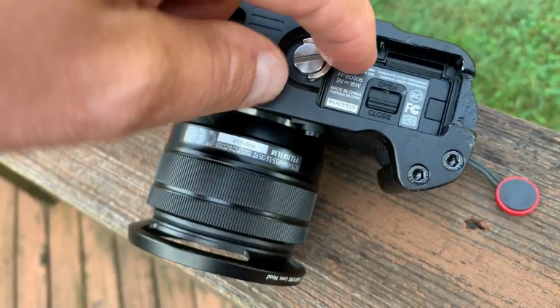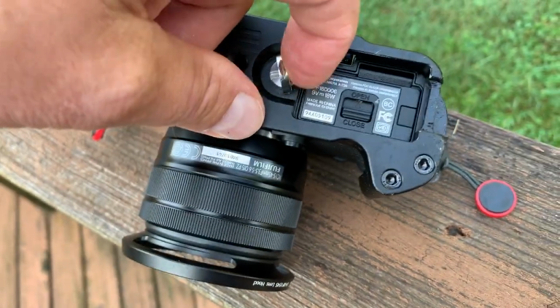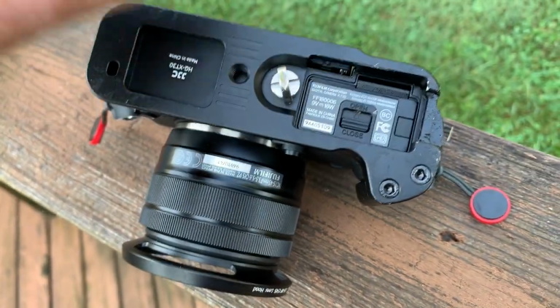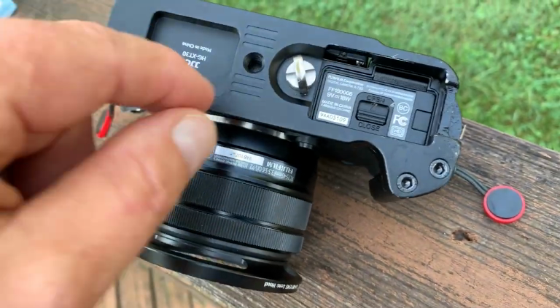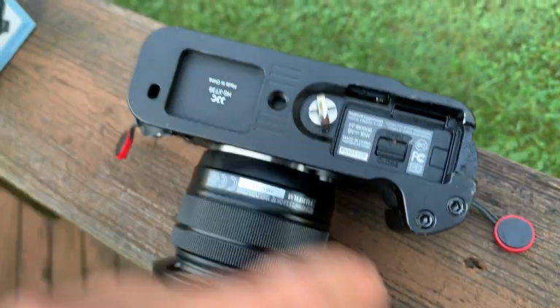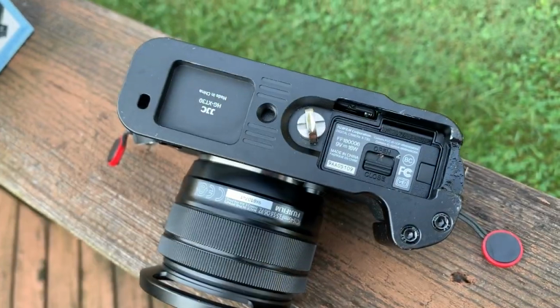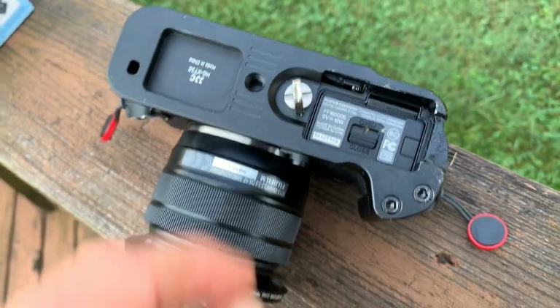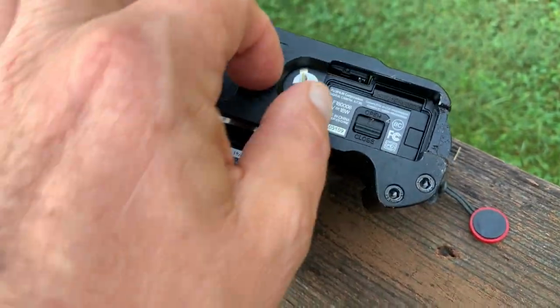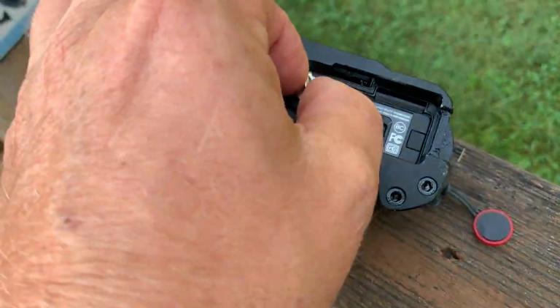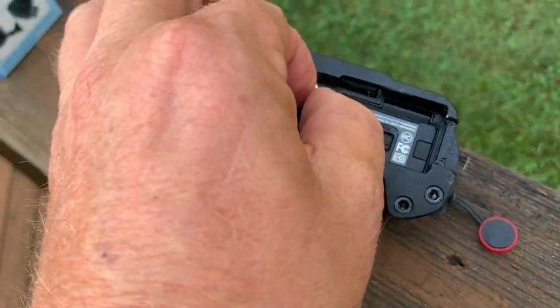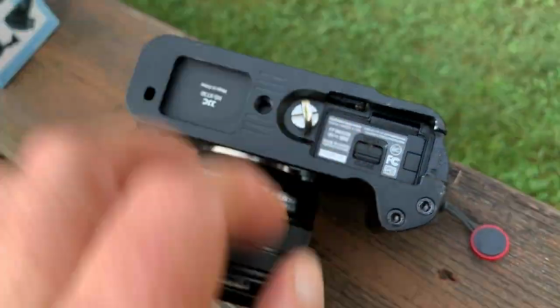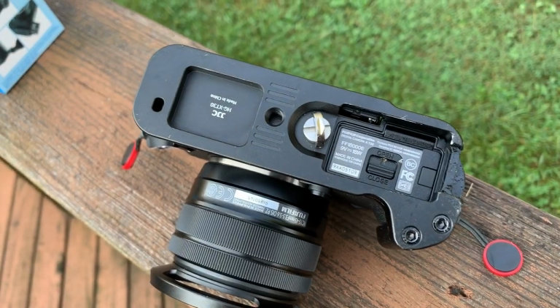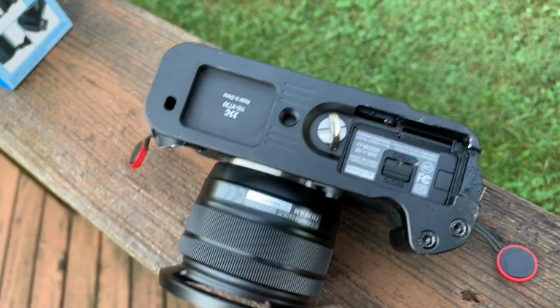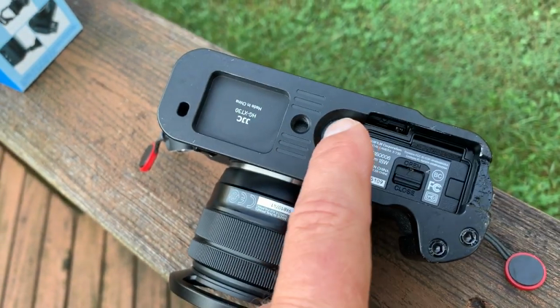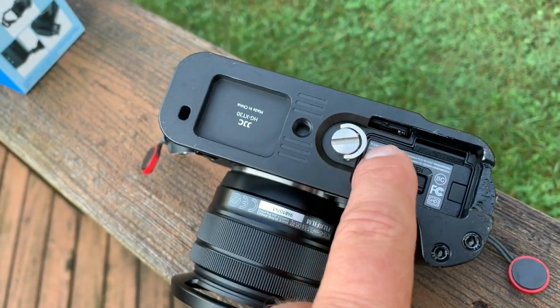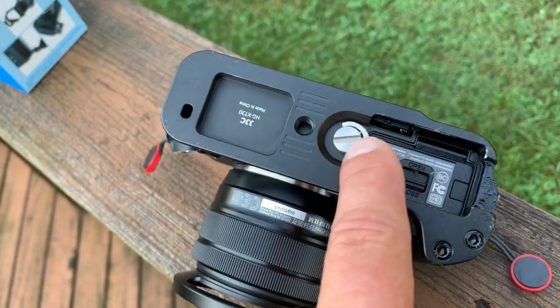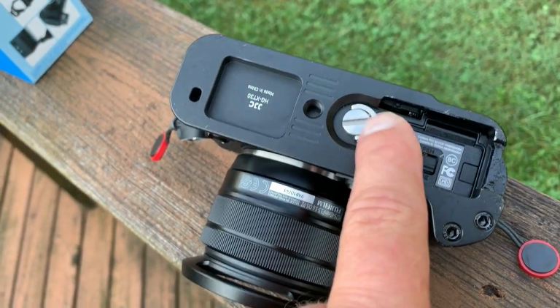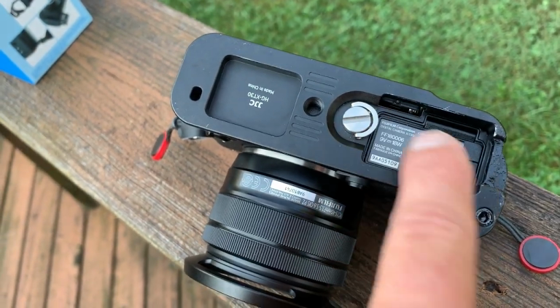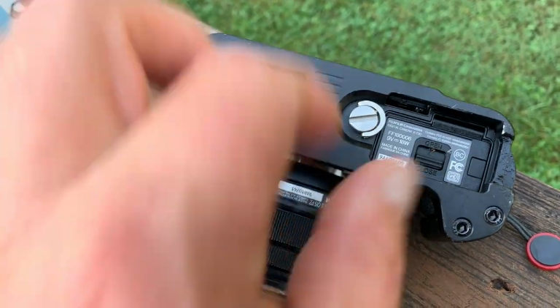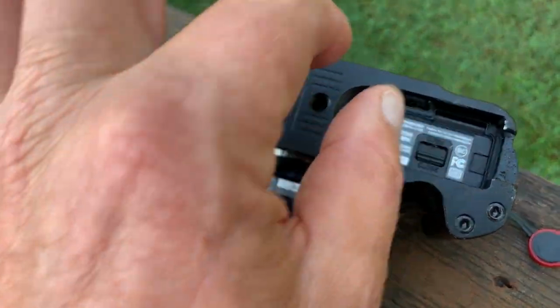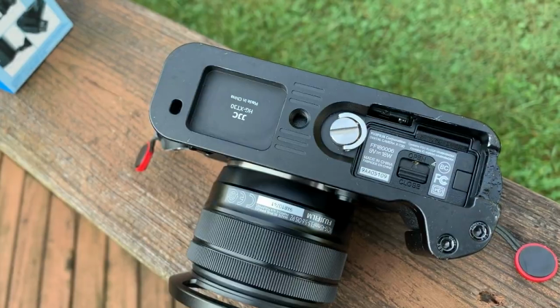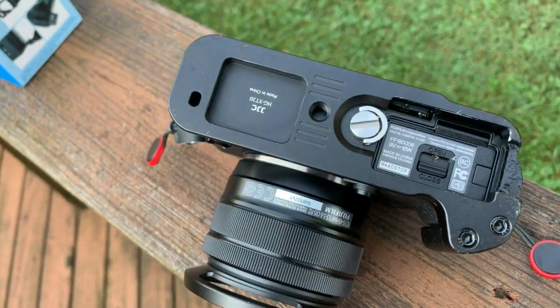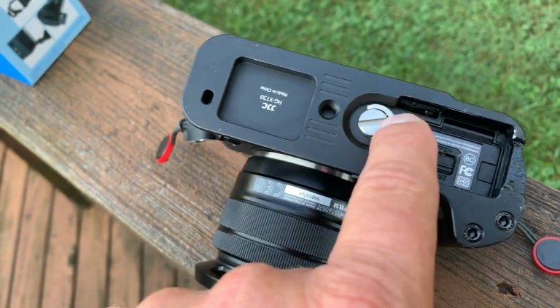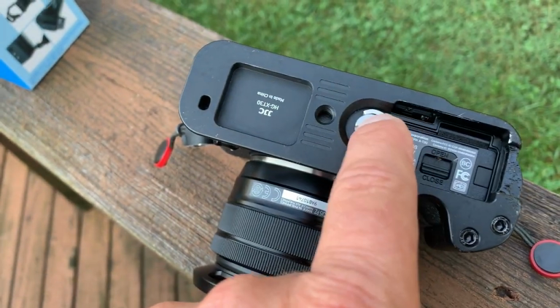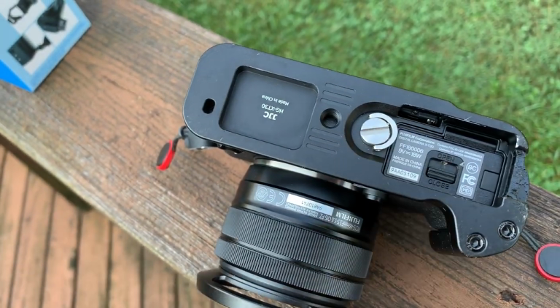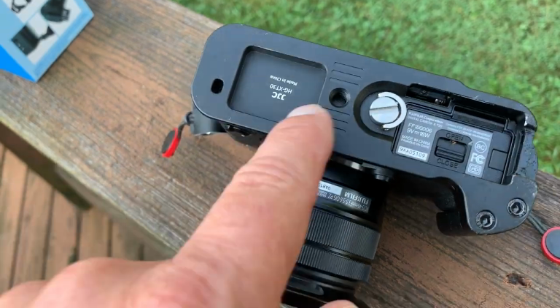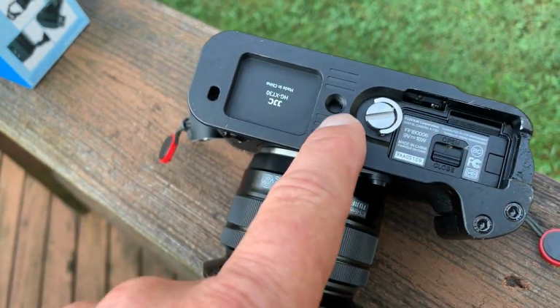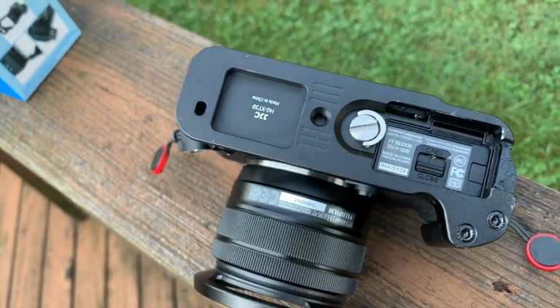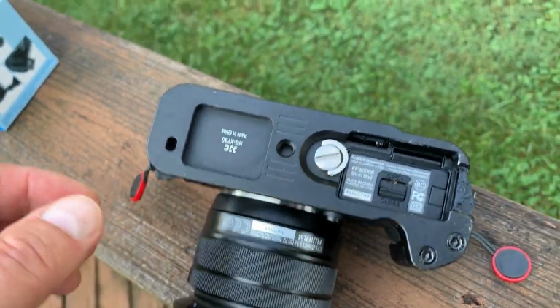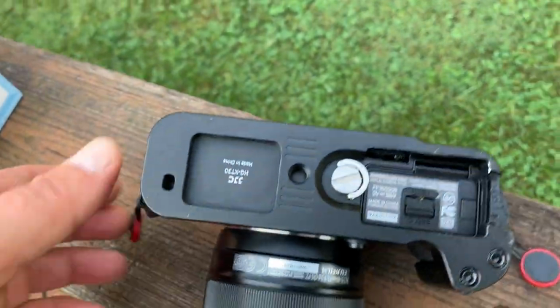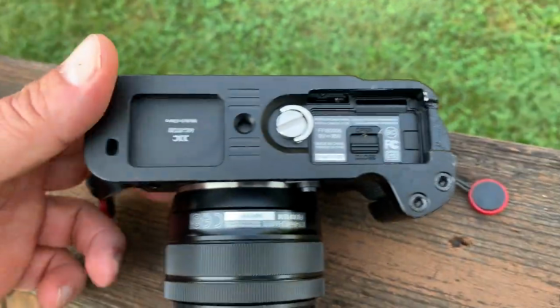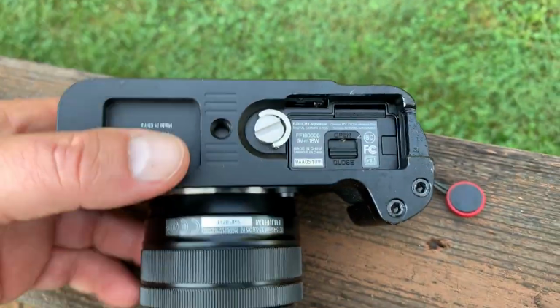It does come with this little piece here that pops up — you can use that to tighten it down with your thumb and fingers, or you can use a screwdriver and gently tighten it down. It's got the tripod lug in the bottom.